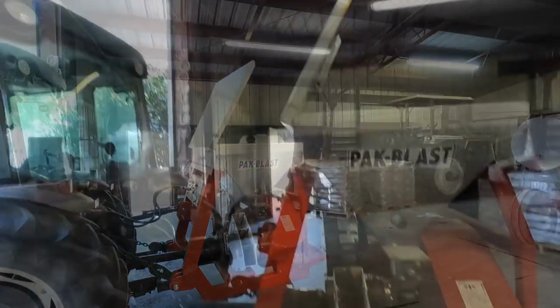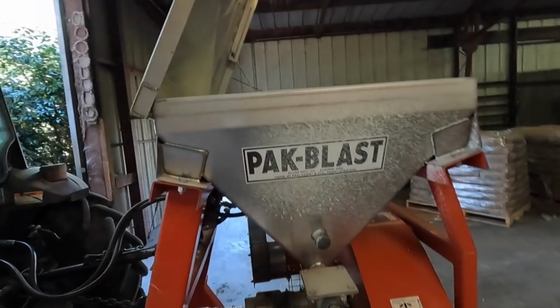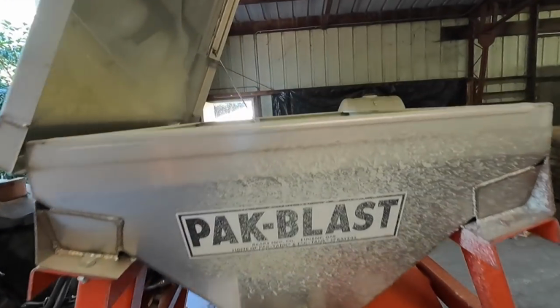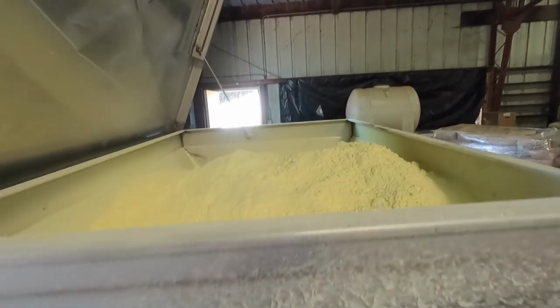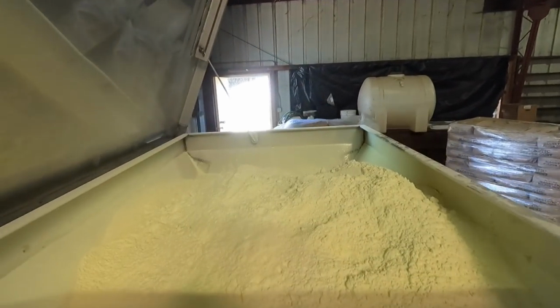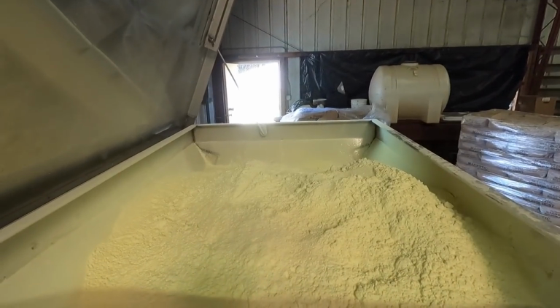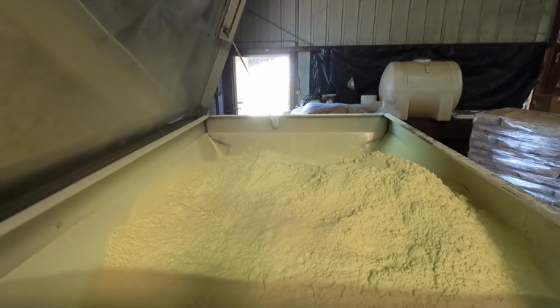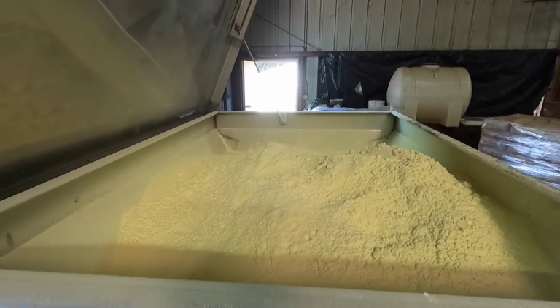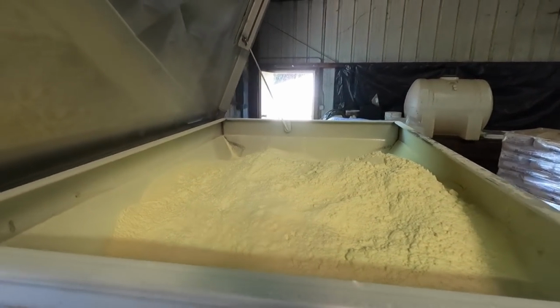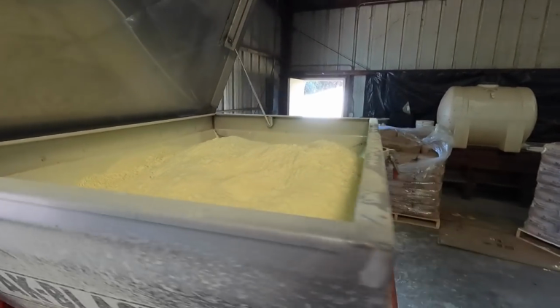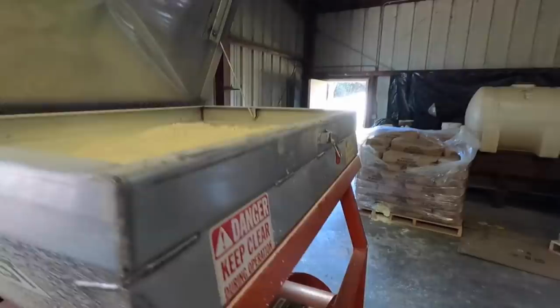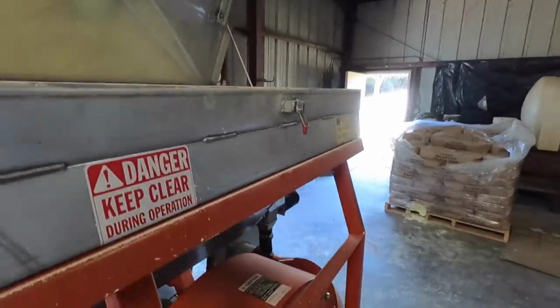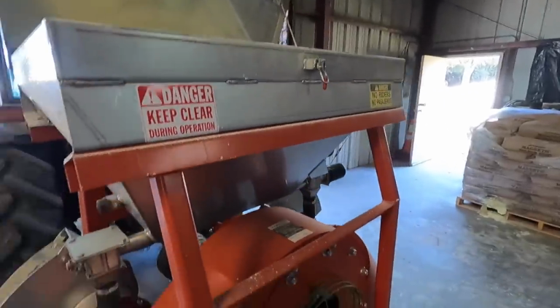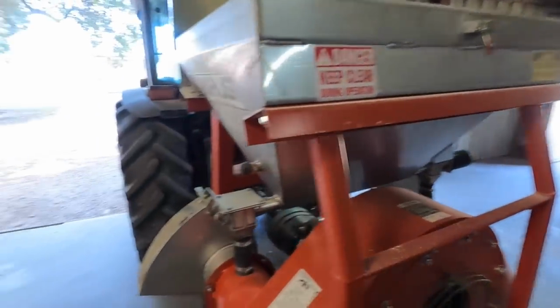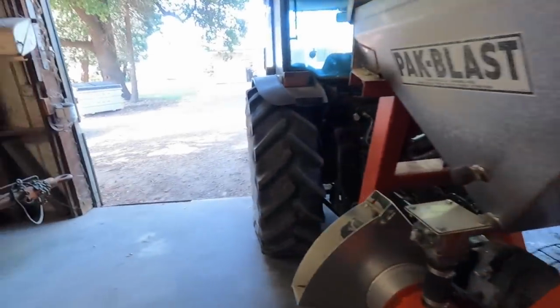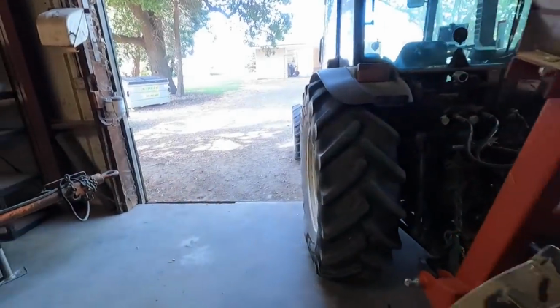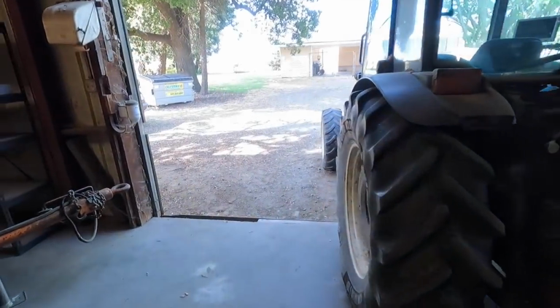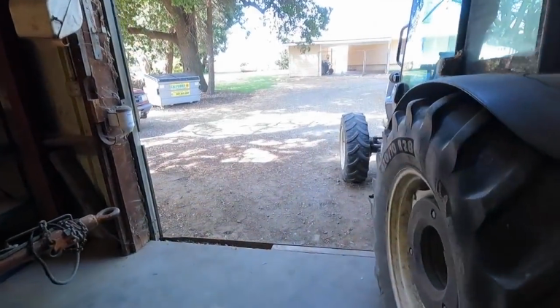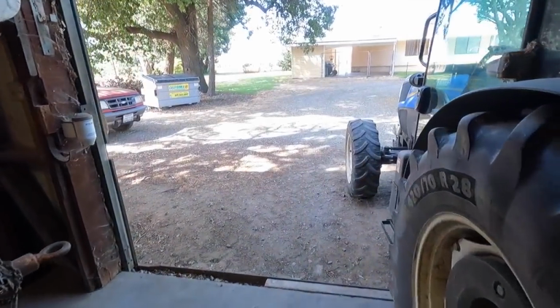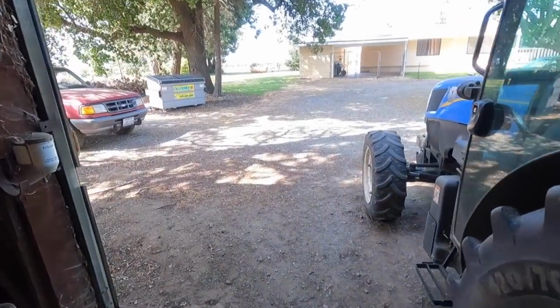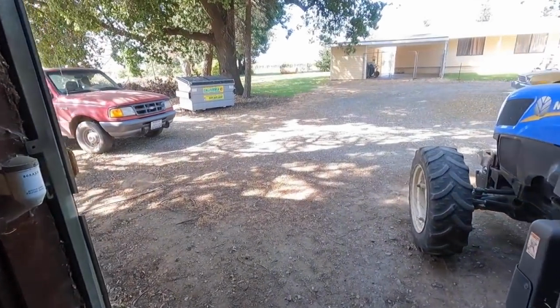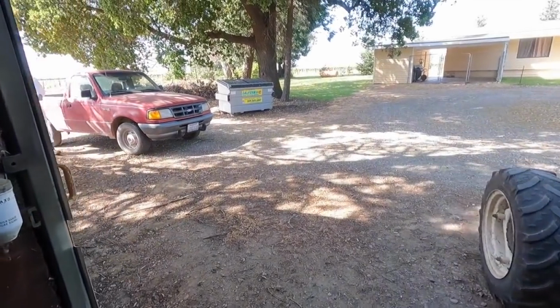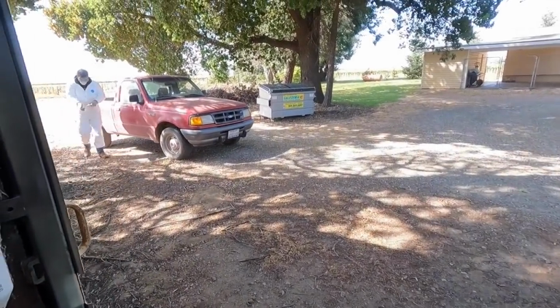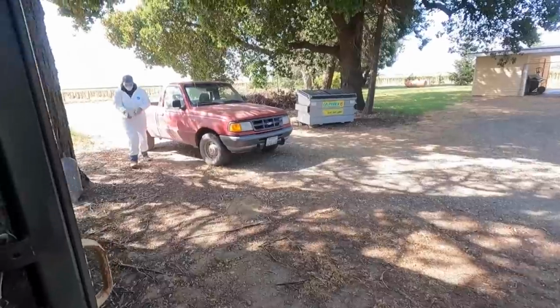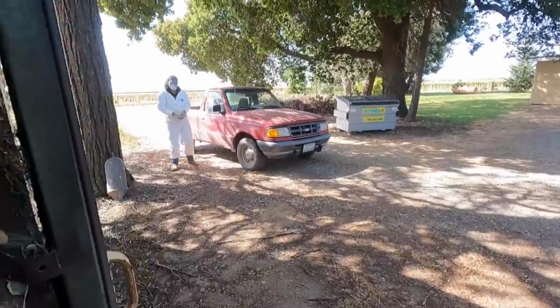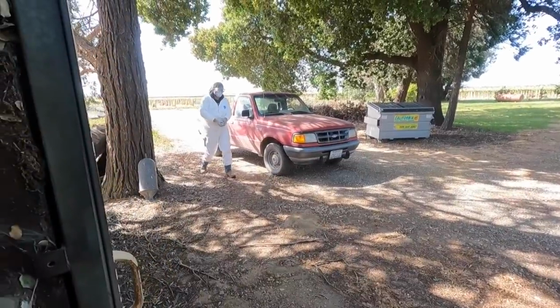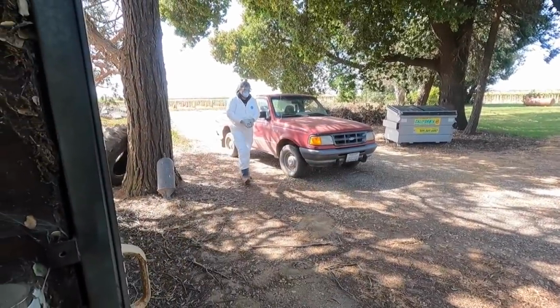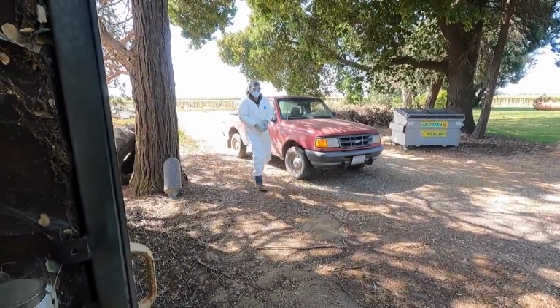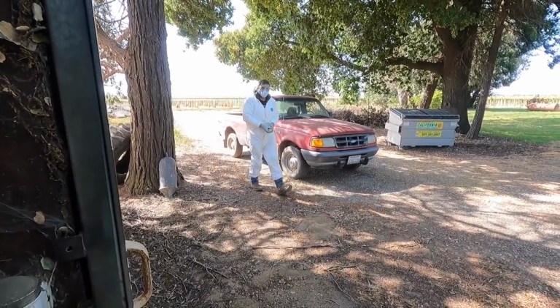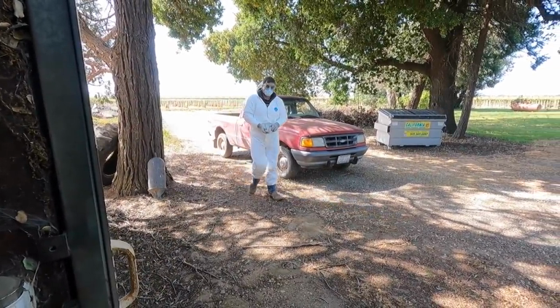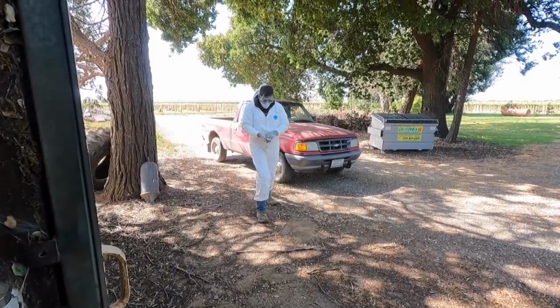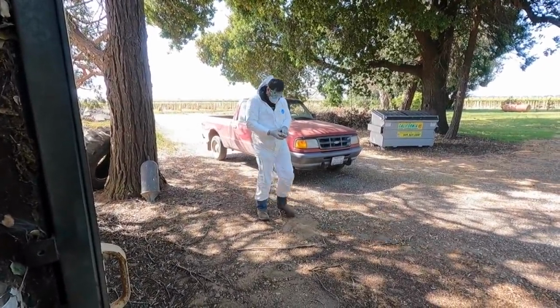All right, there we have it — all the sulfur dust ready to go. John looks like he's ready to work in a chemical lab!